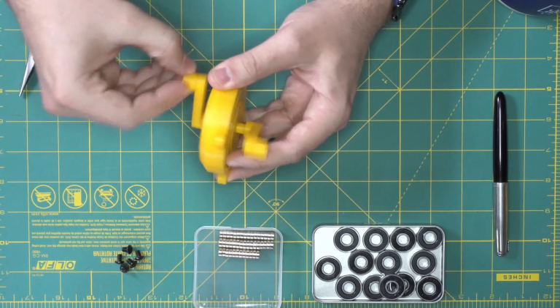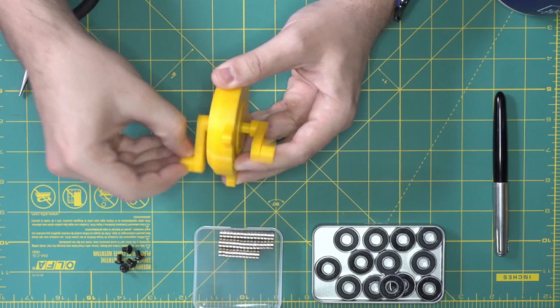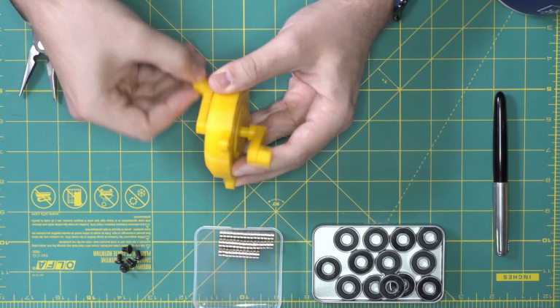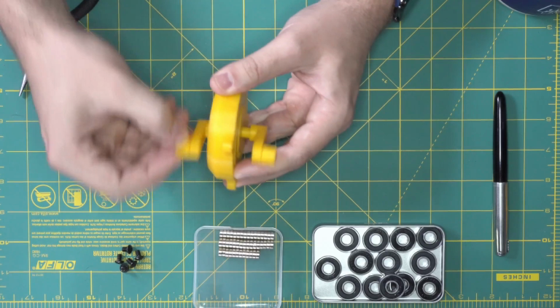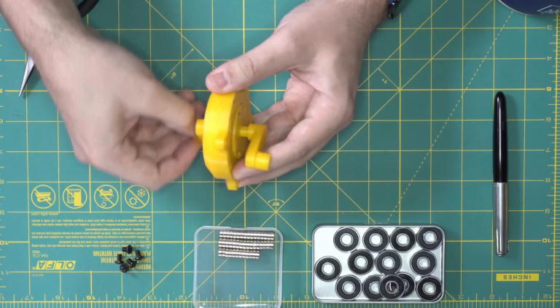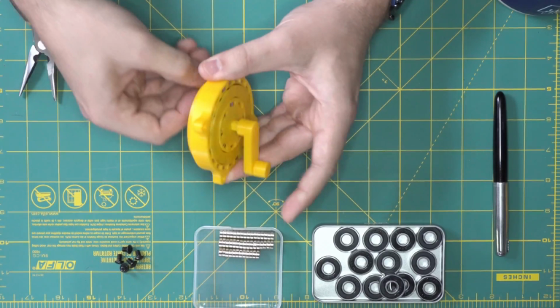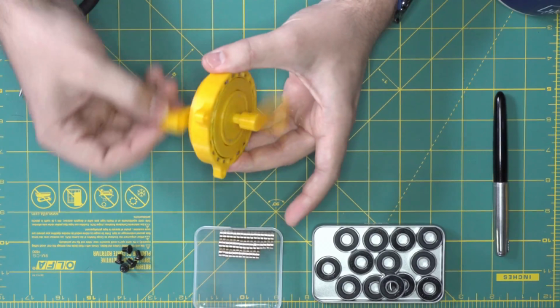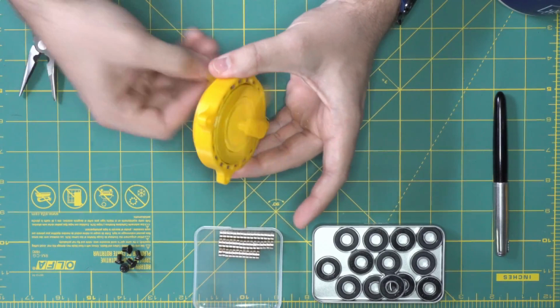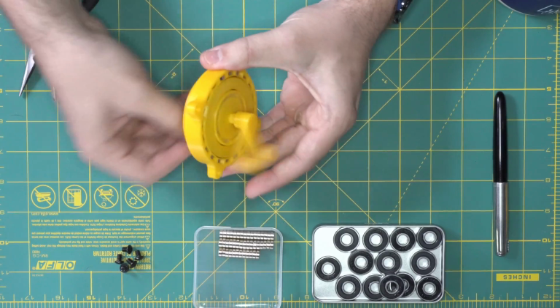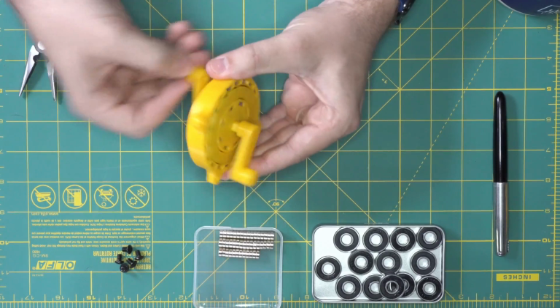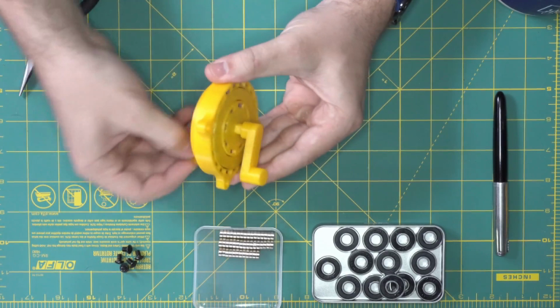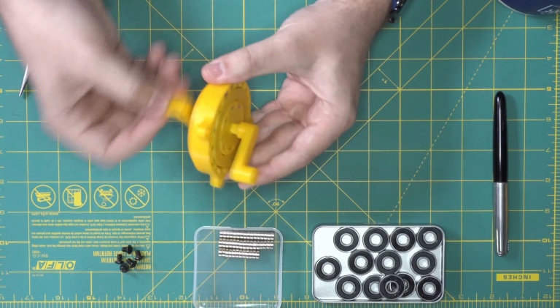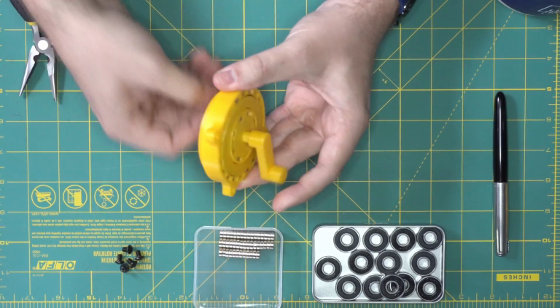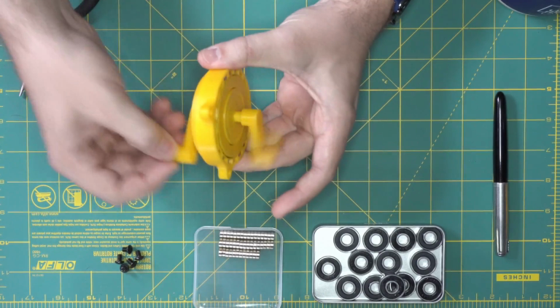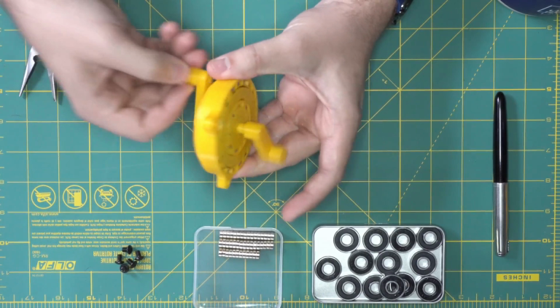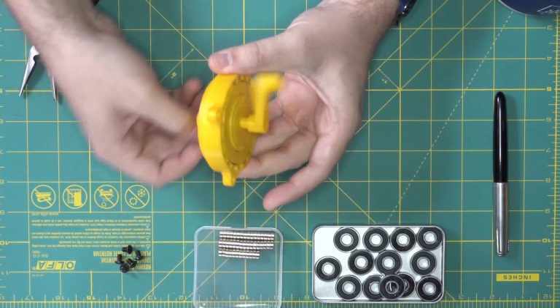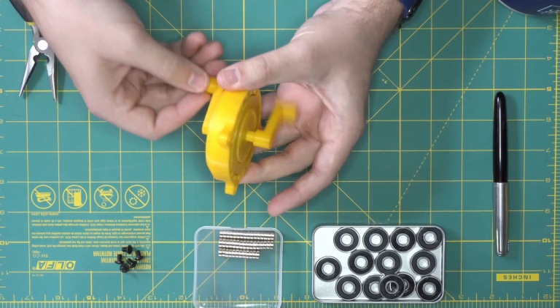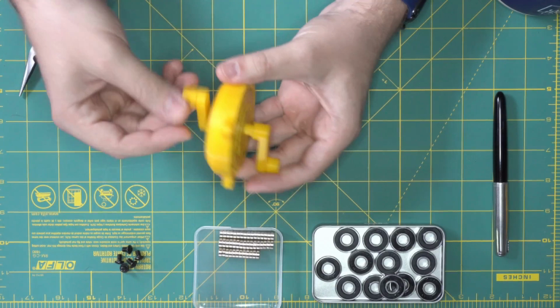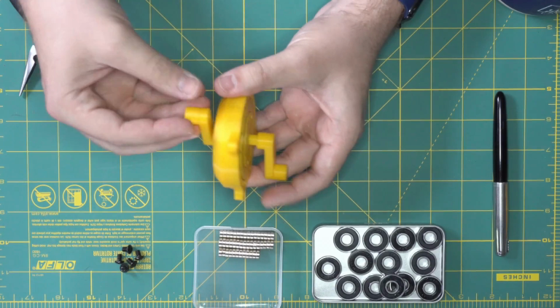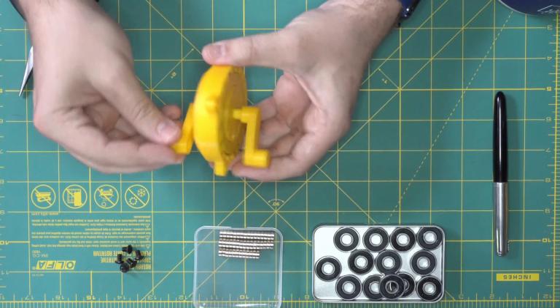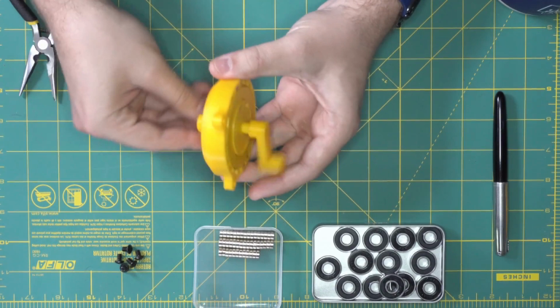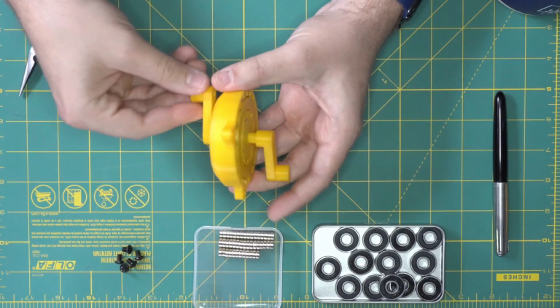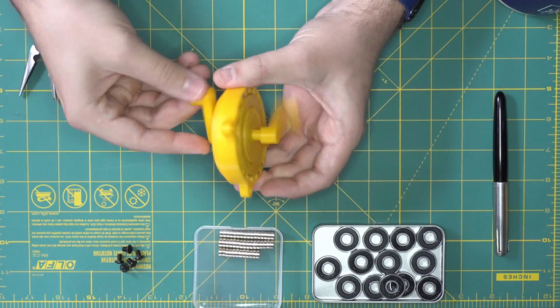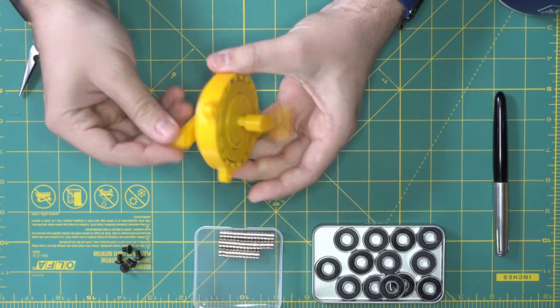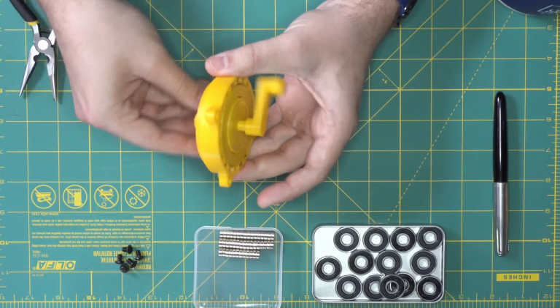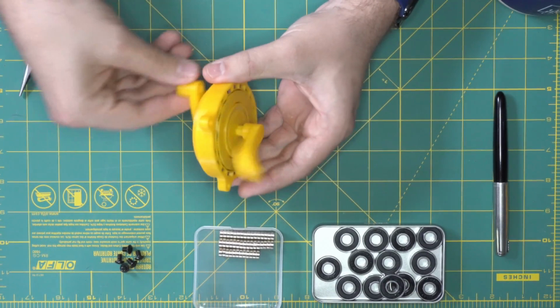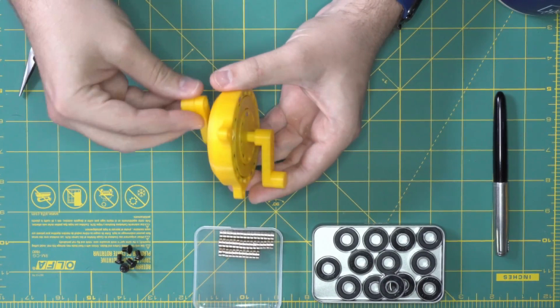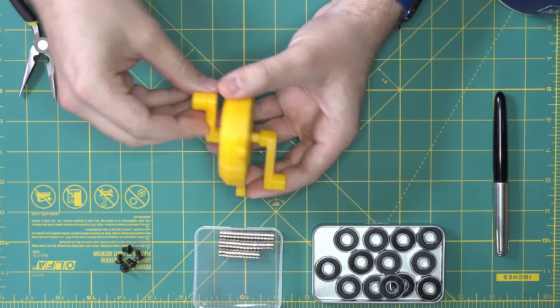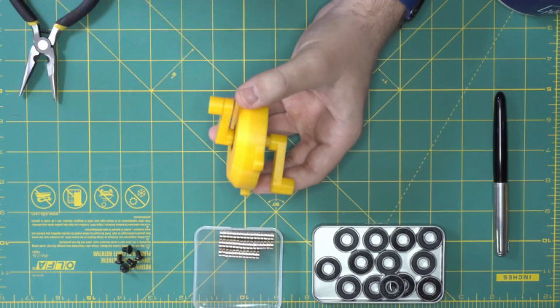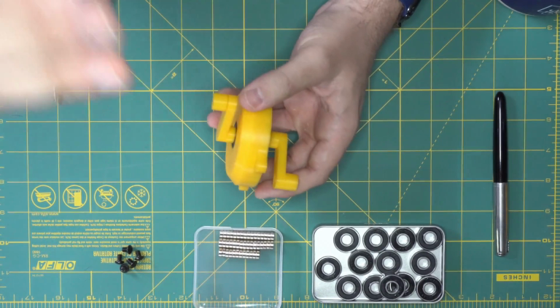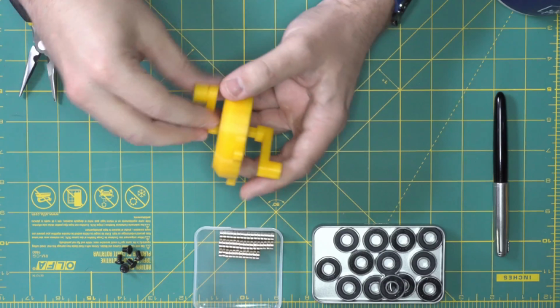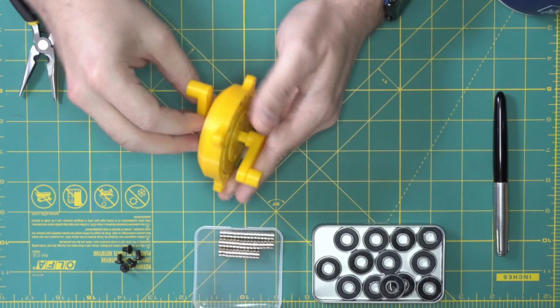It's just kind of chugging along. But as soon as we let this go, it keeps doing it. We can hold it again and it doesn't really care. It doesn't transfer any of that torque to the input once you get above the breaking torque.